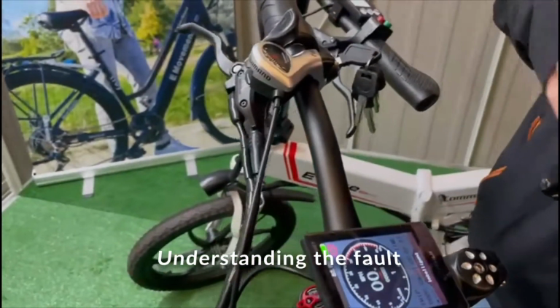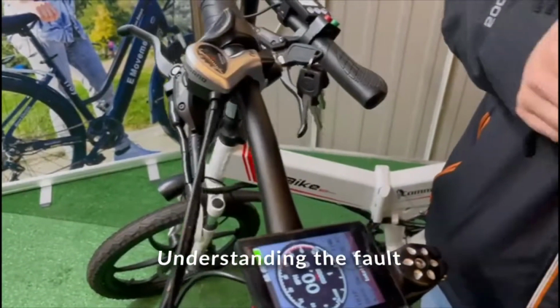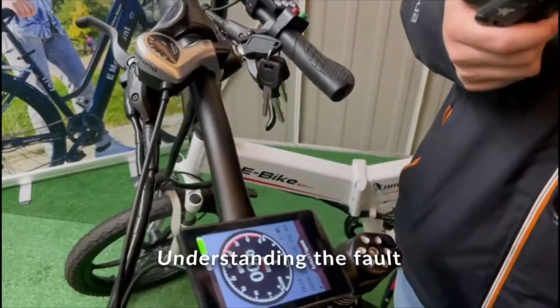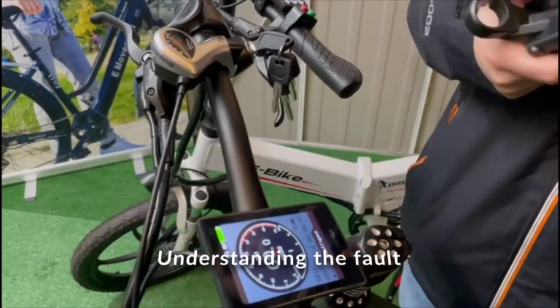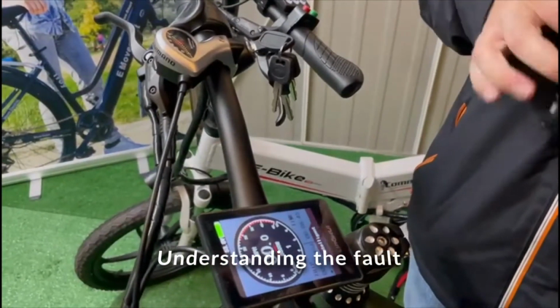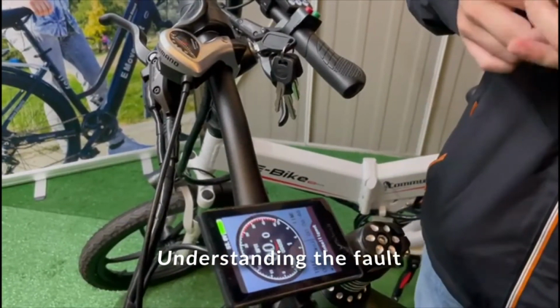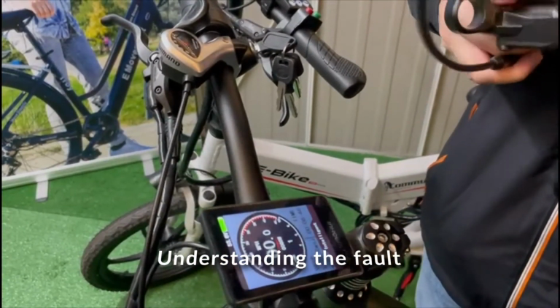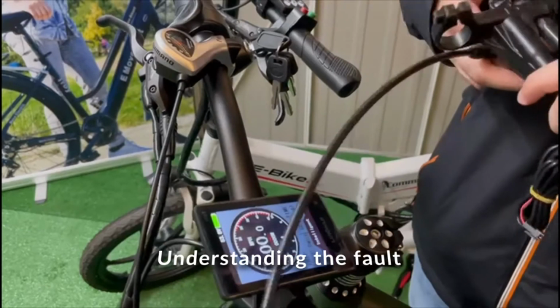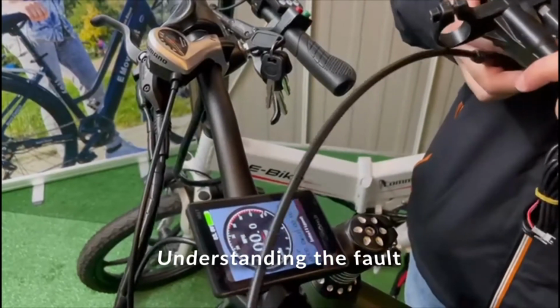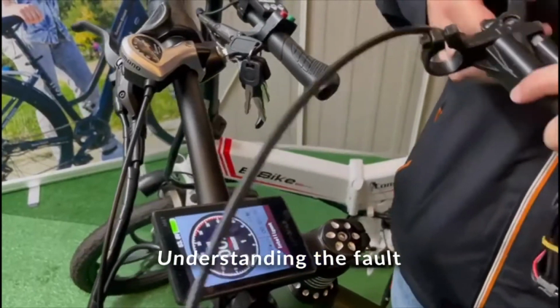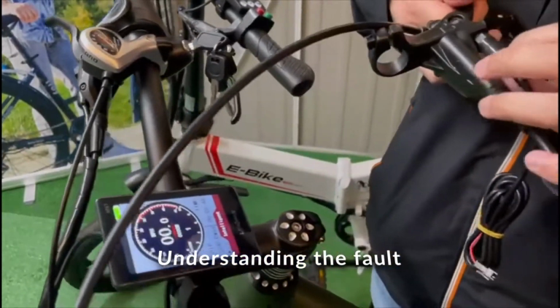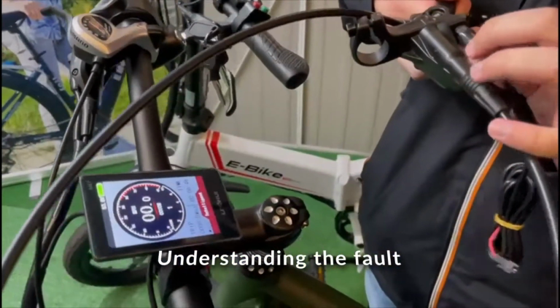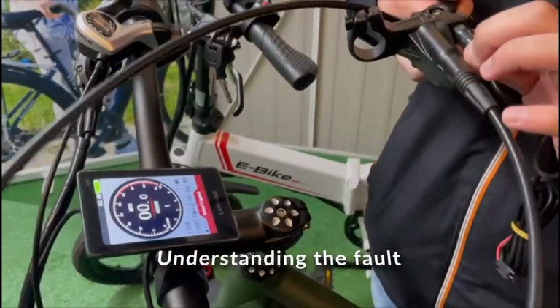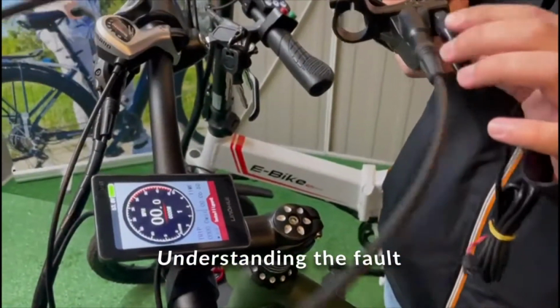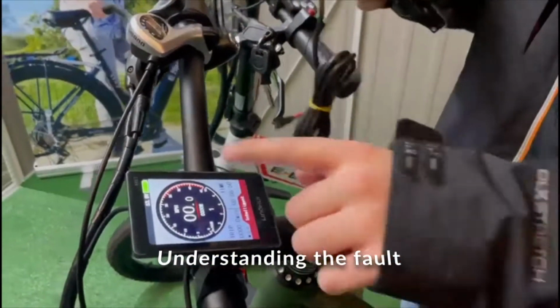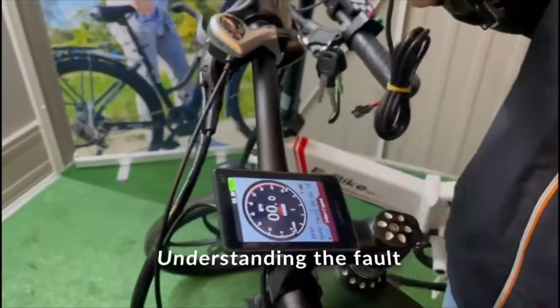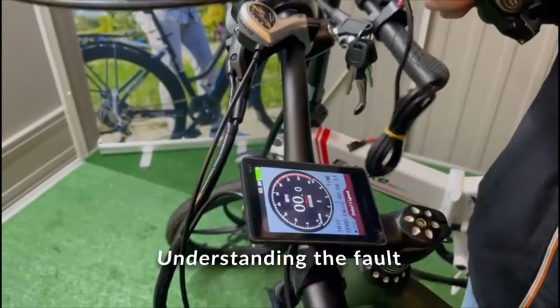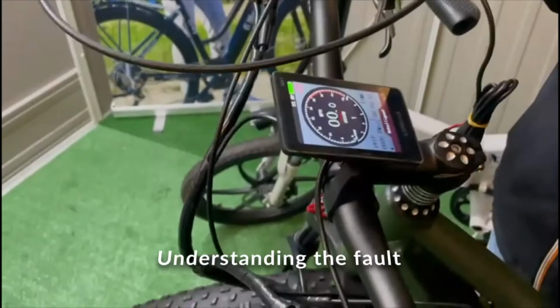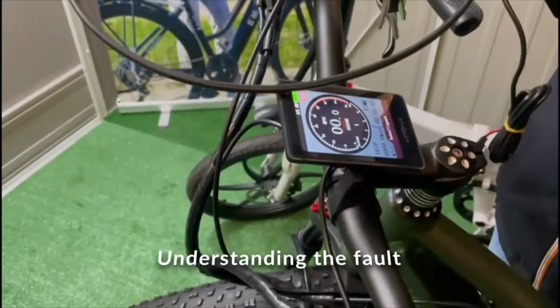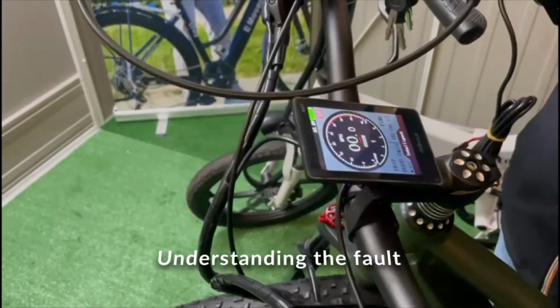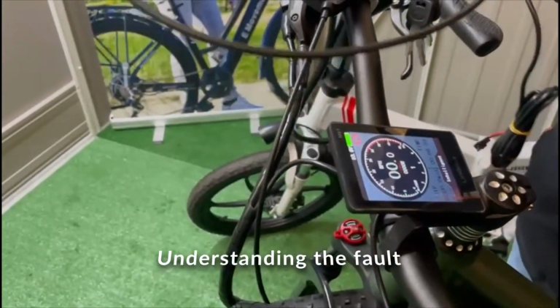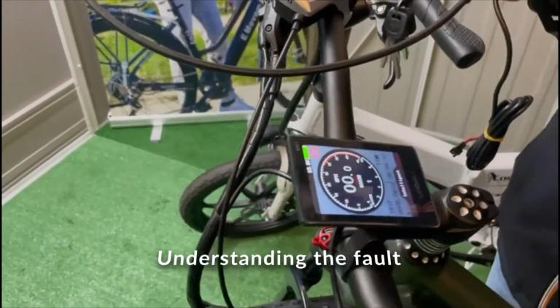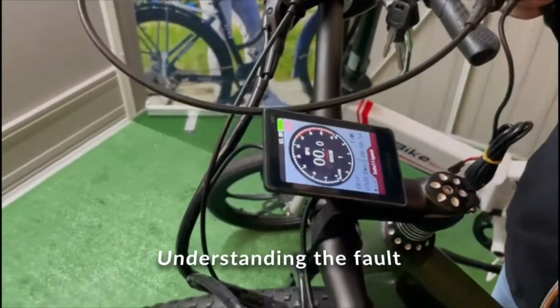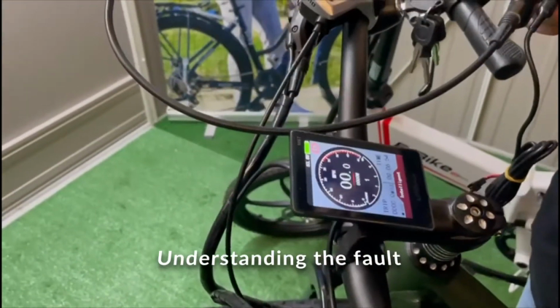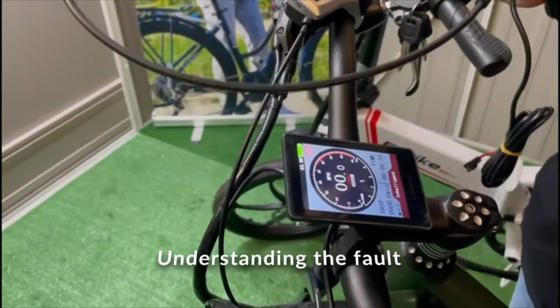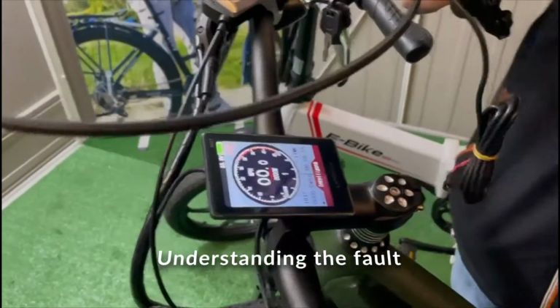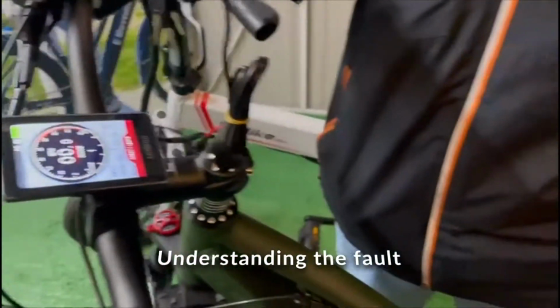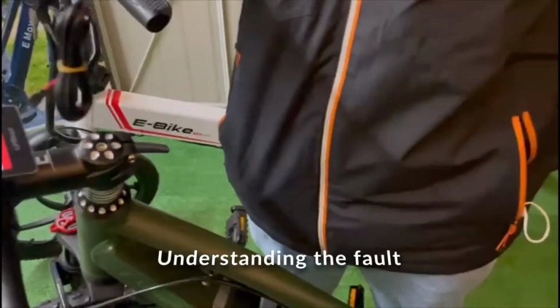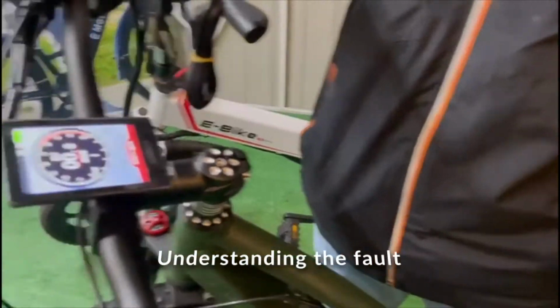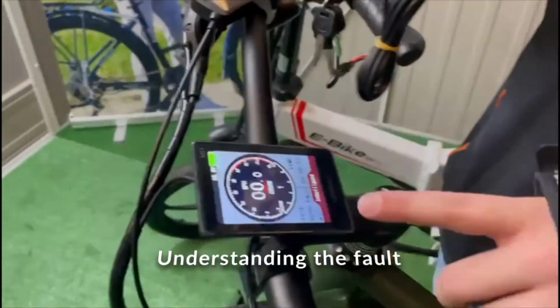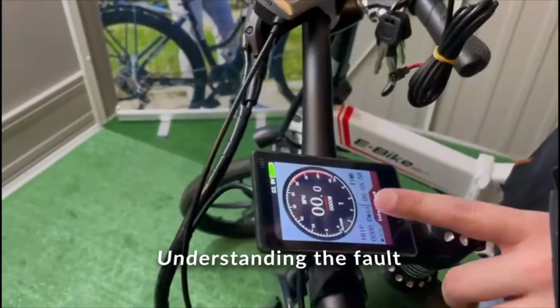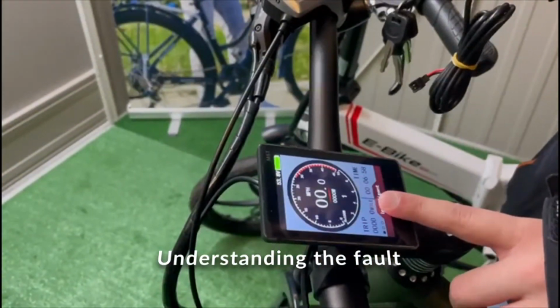Sometimes you will have a faulty sensor where even if you're not pressing the brake, the sensor will be released. So this sign will keep showing up even if the brake isn't pressed. This will make it so that the controller won't register the brakes and the bike won't work.